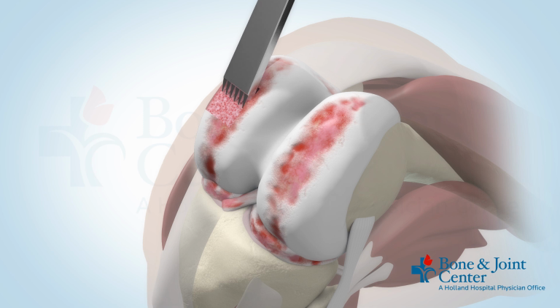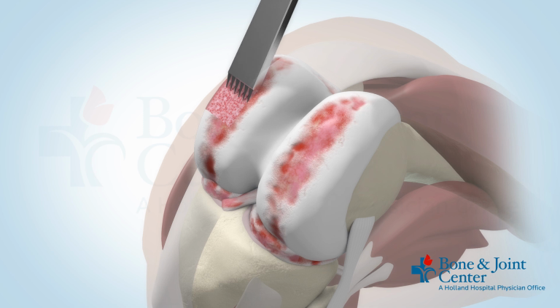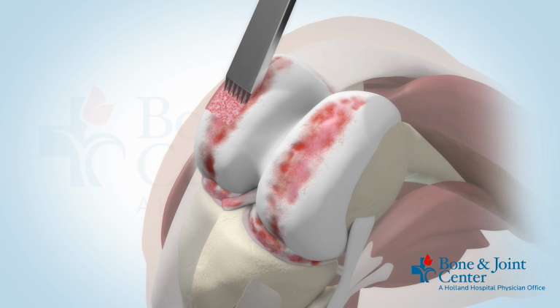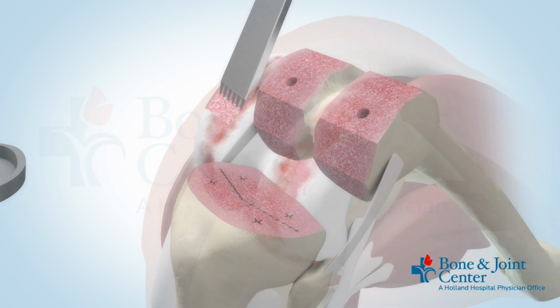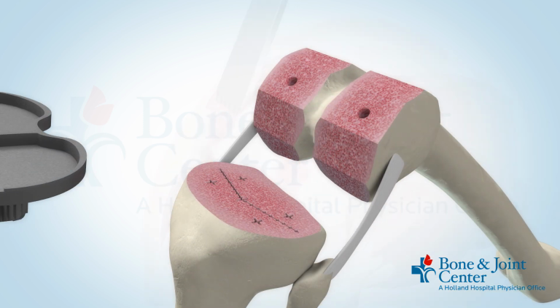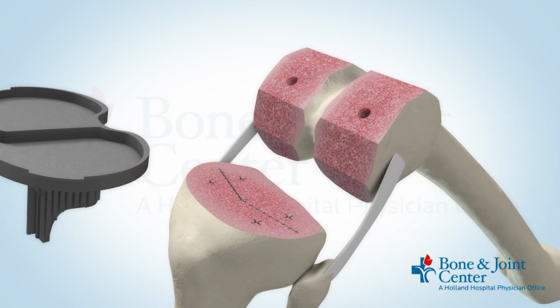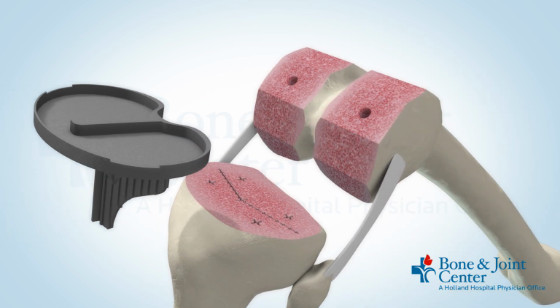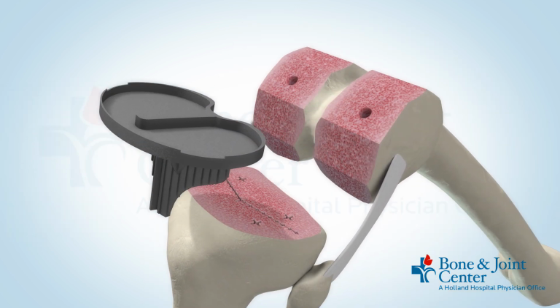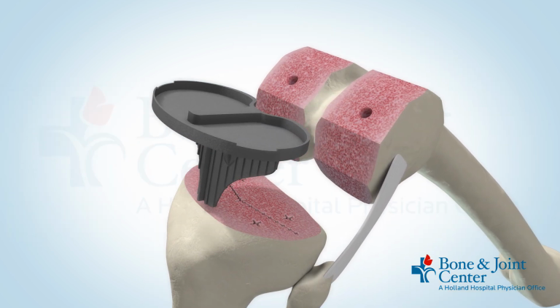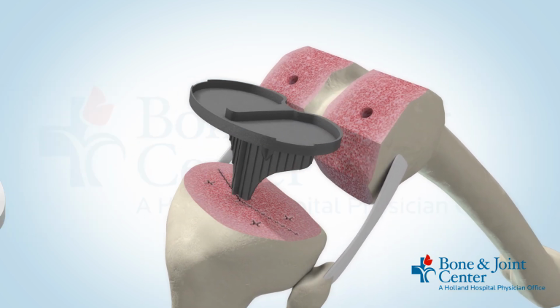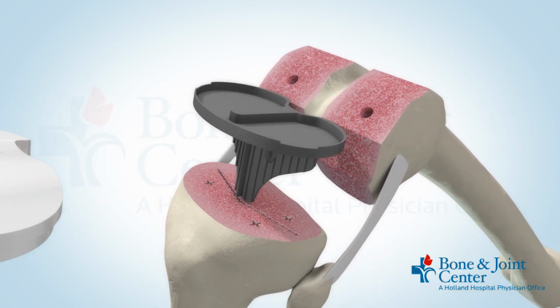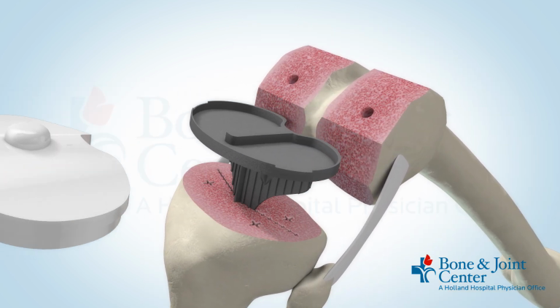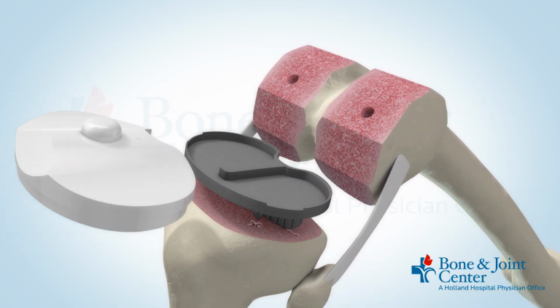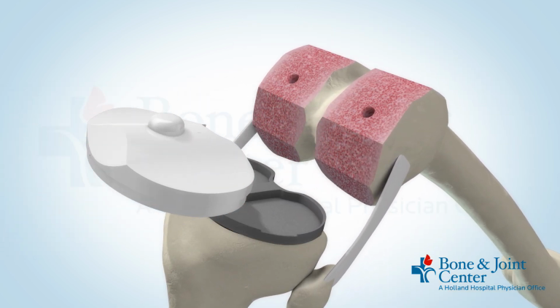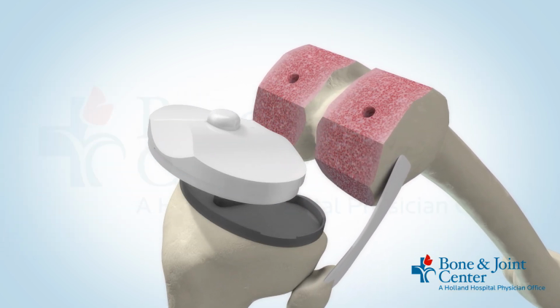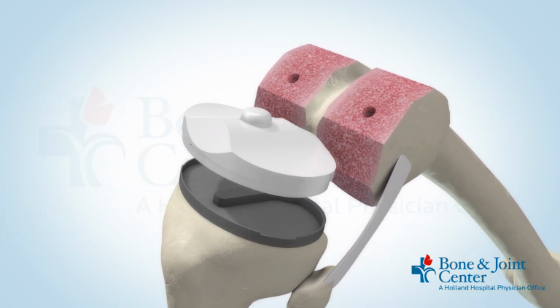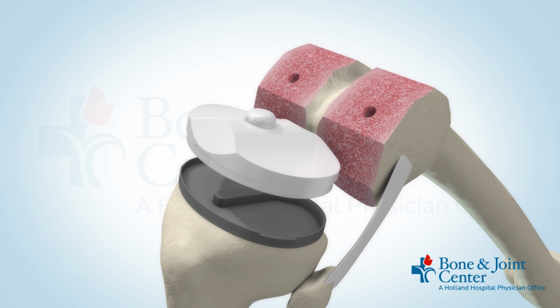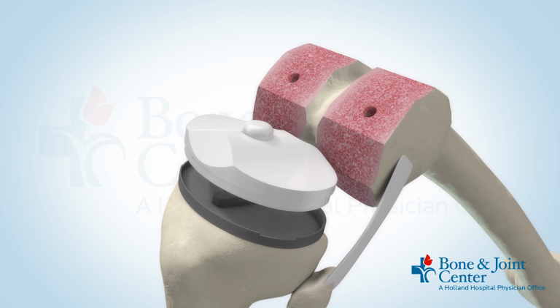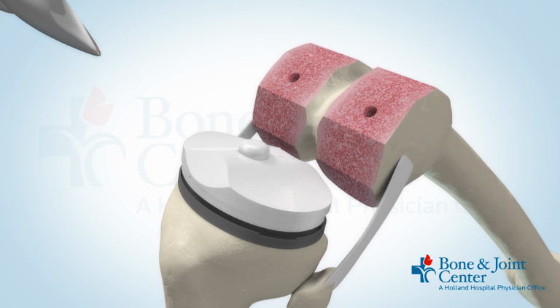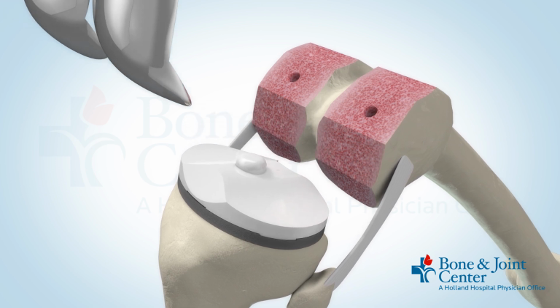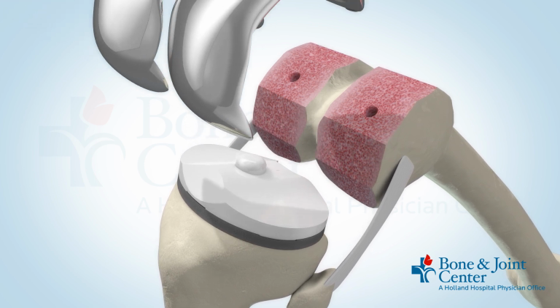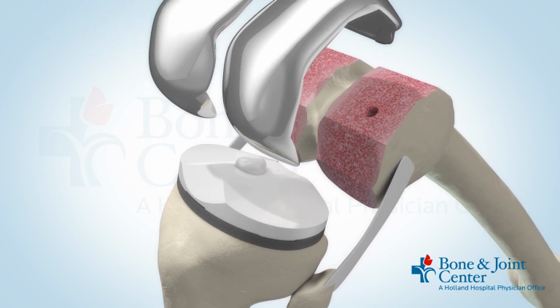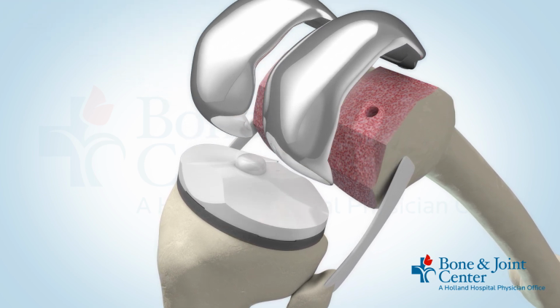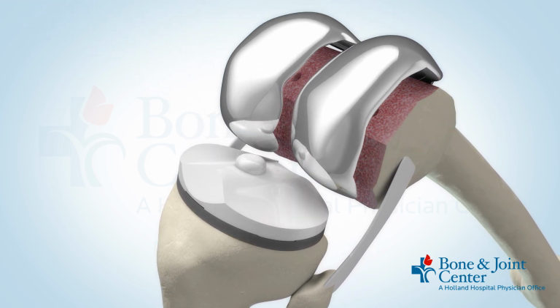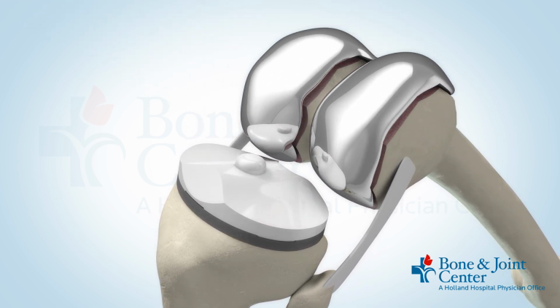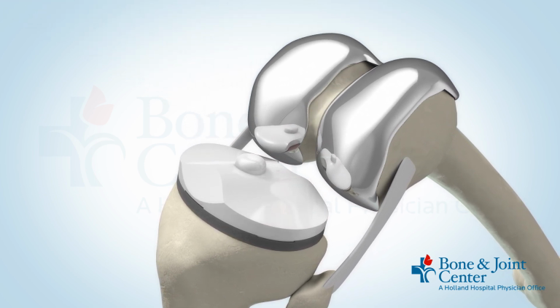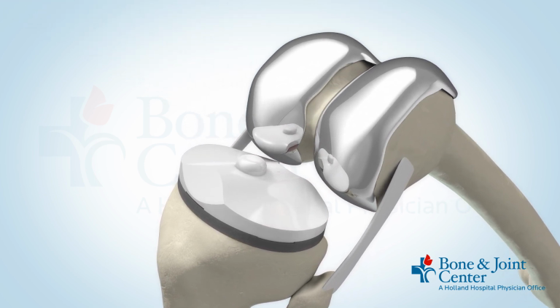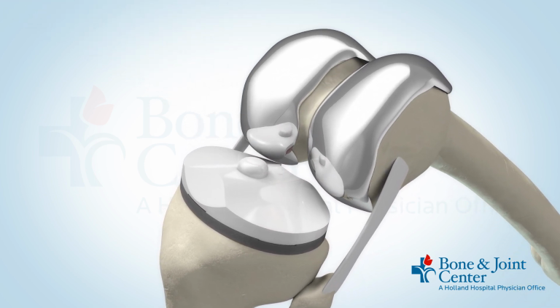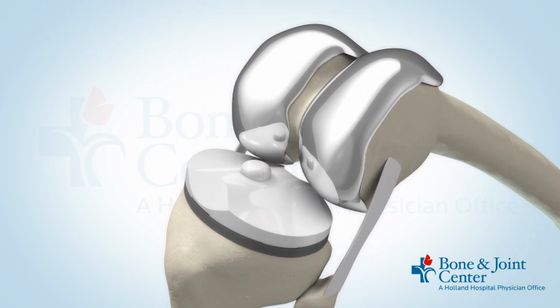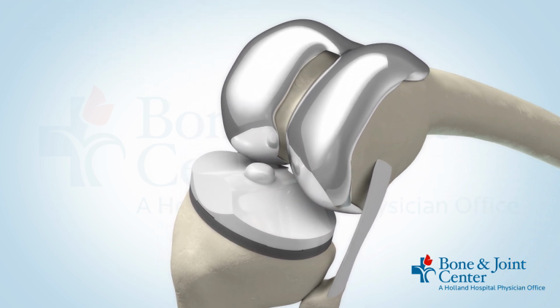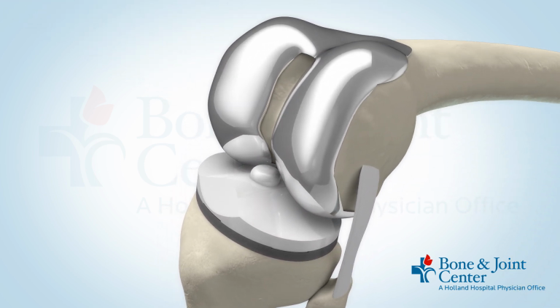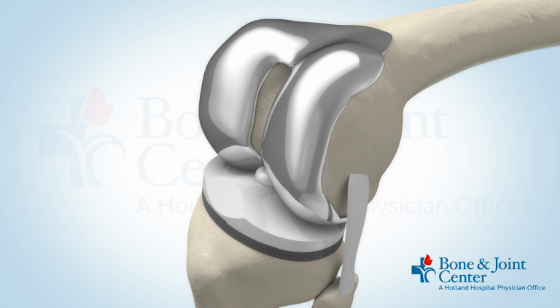The total knee replacement would cap the end of the bone in all three compartments — the inside, outside, and under the knee cap — all resurfaced with a piece of metal, as well as a piece of metal on the shin bone with a piece of plastic in between.